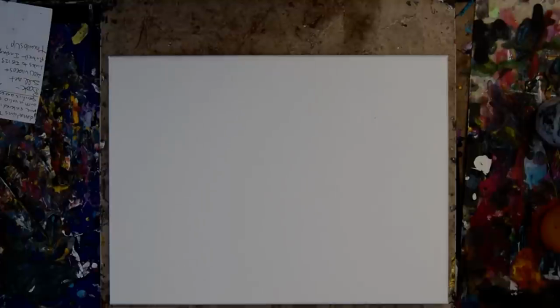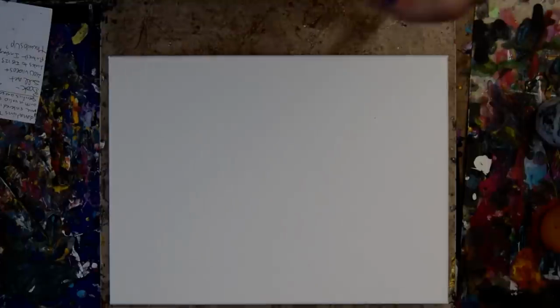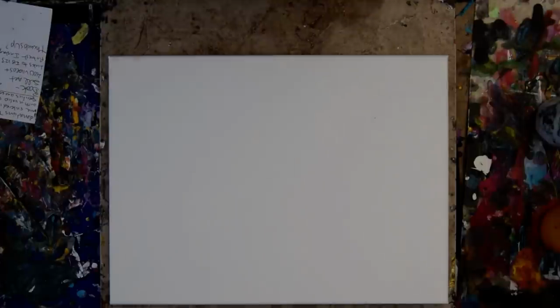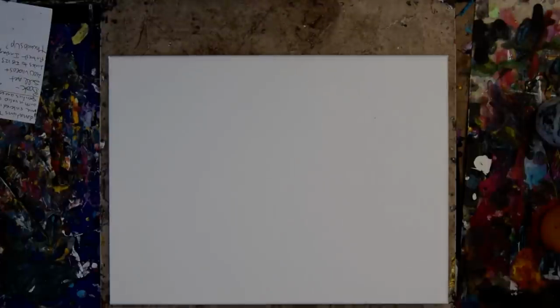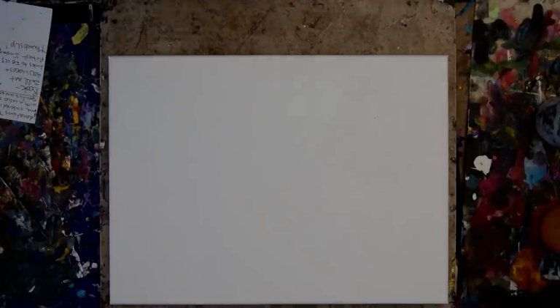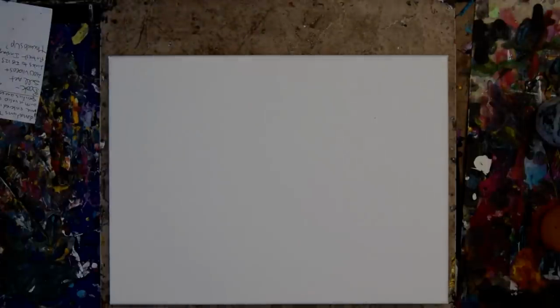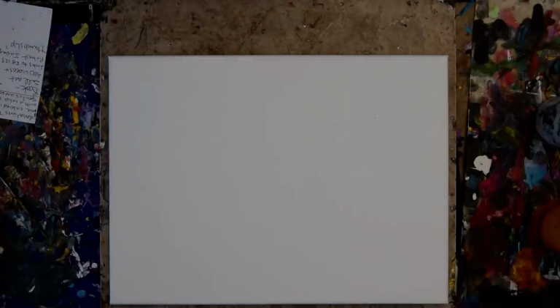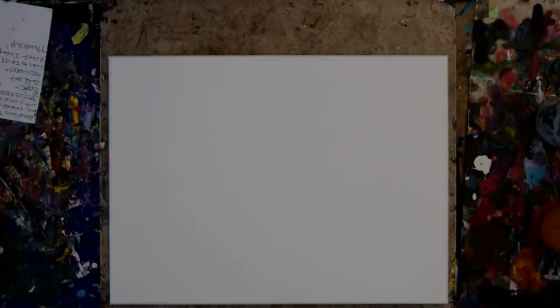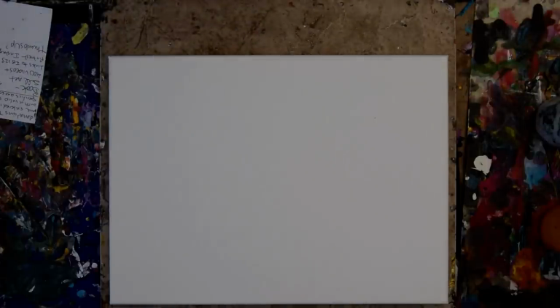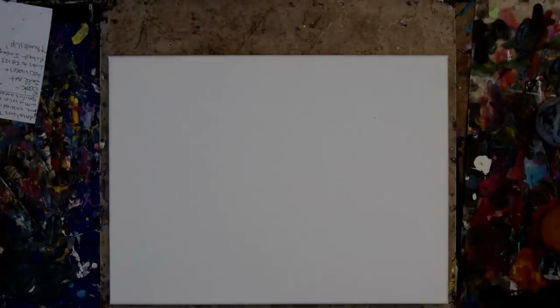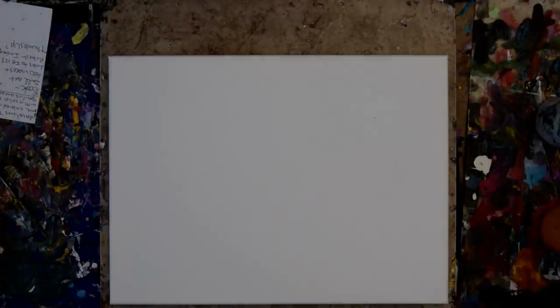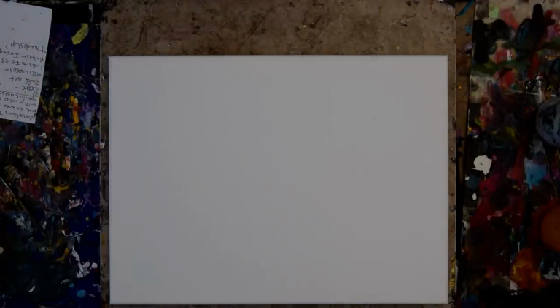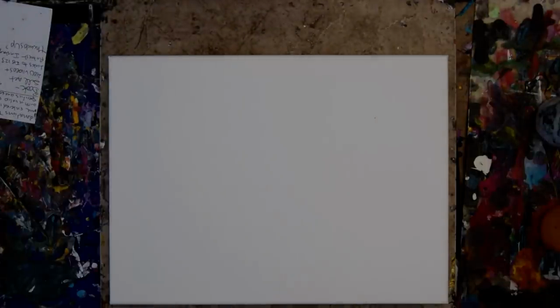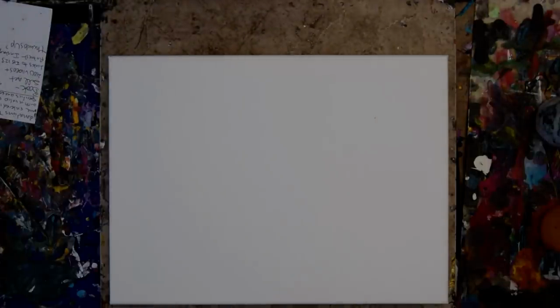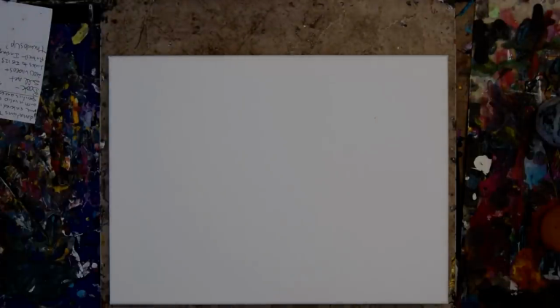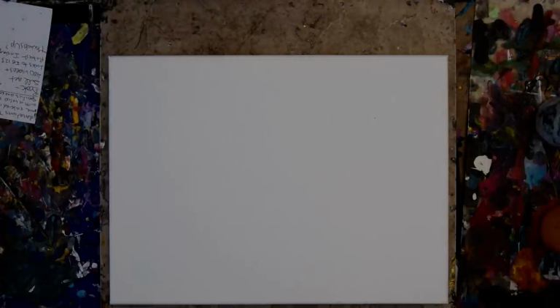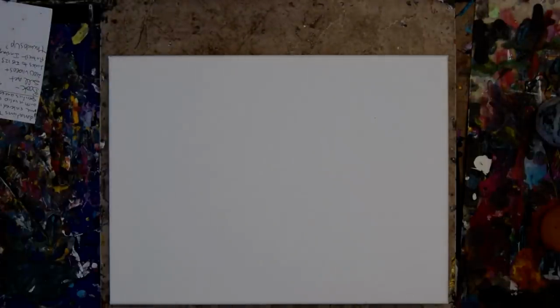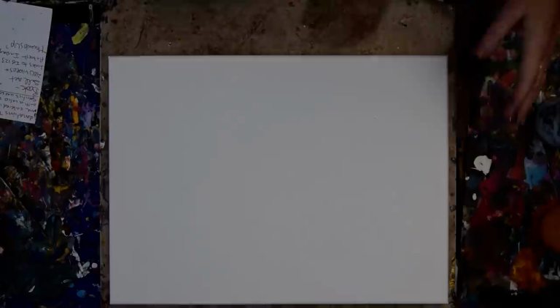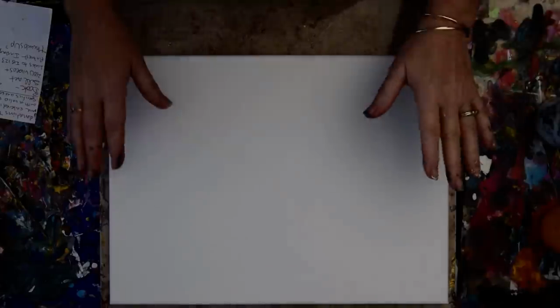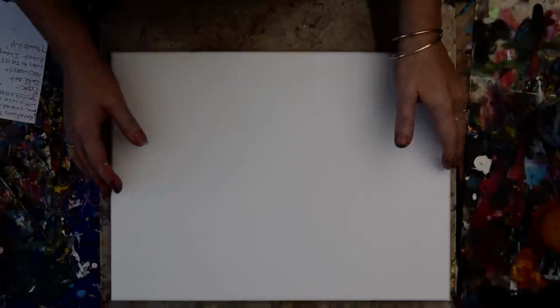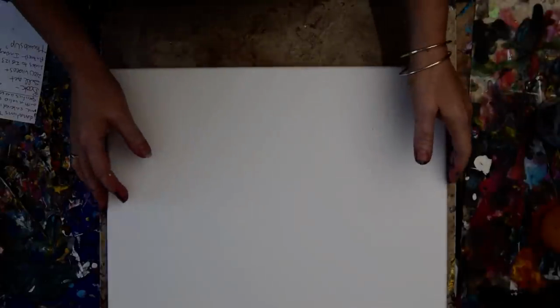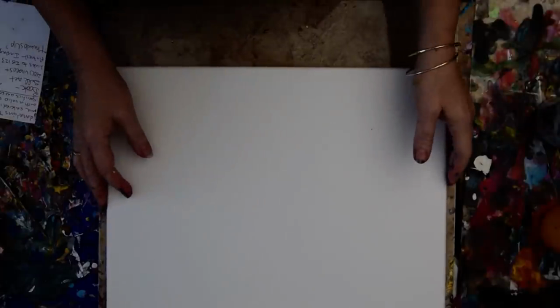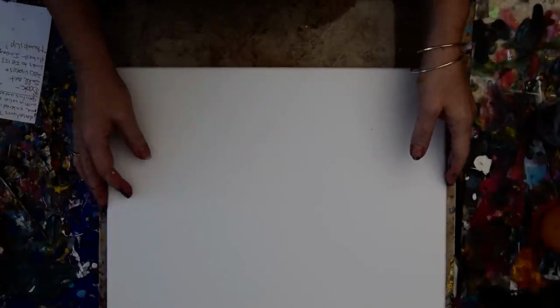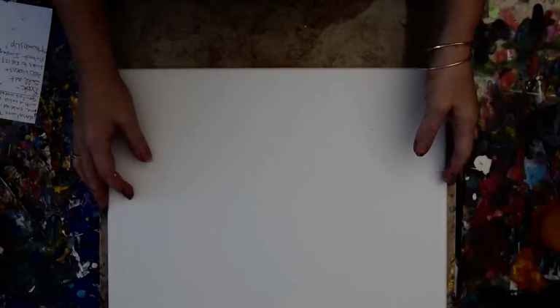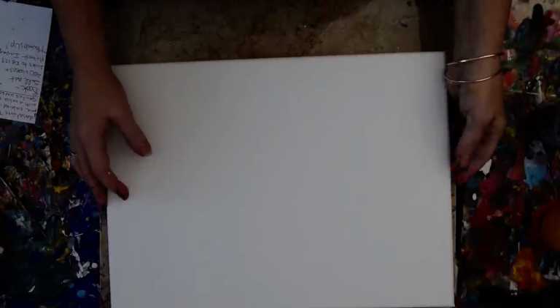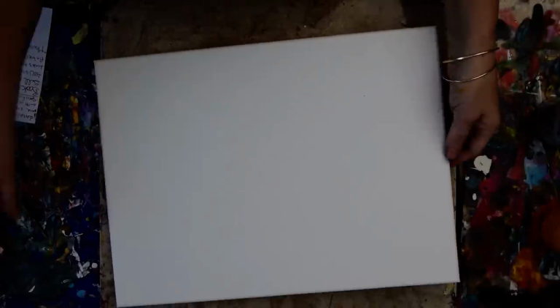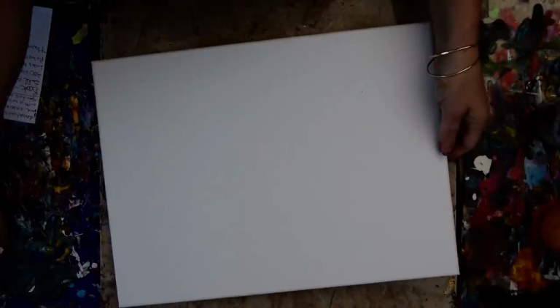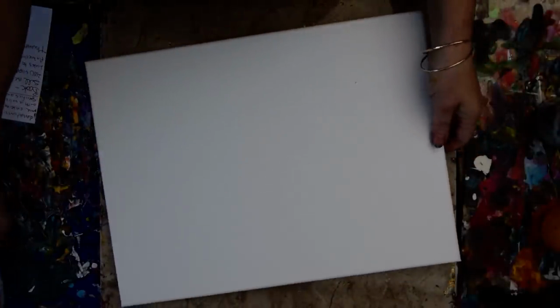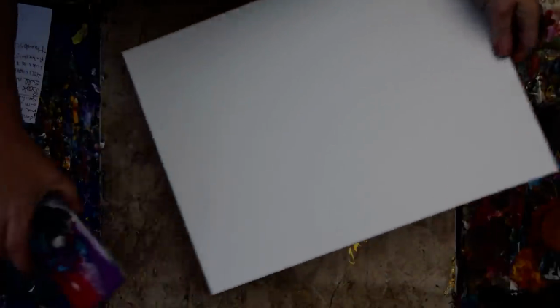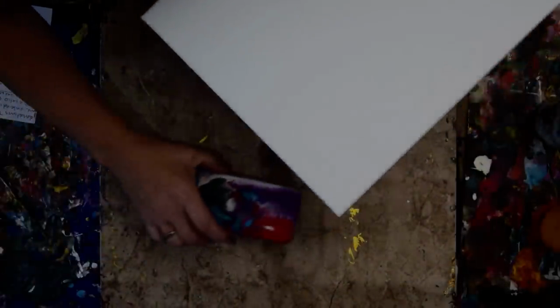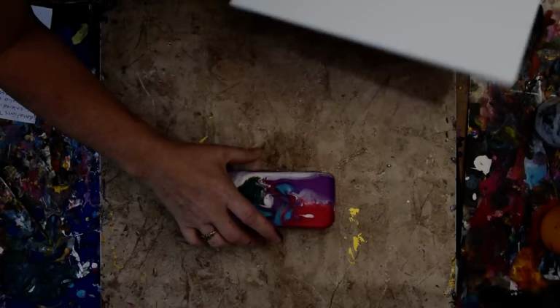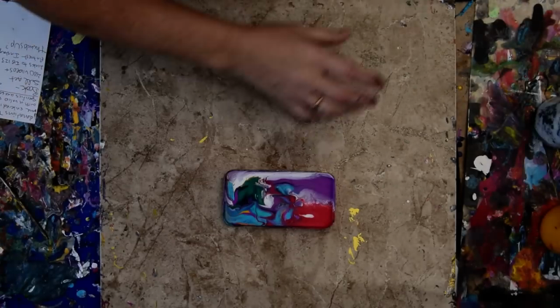Good morning. It's Priscilla Batsell in Spring Hill, Florida at Expressionist Art Studio Gallery in the backyard. I've got a 12 by 16 inch canvas, and I'm going to do something with it in a moment.